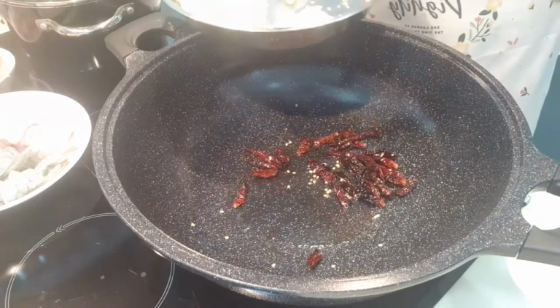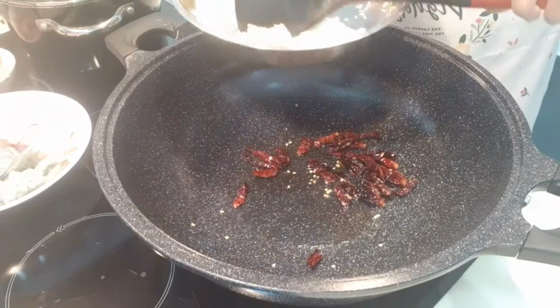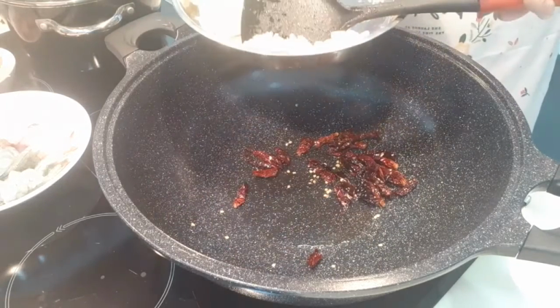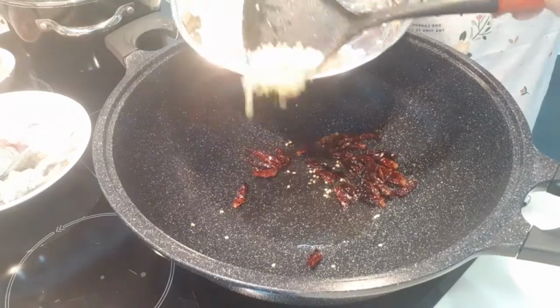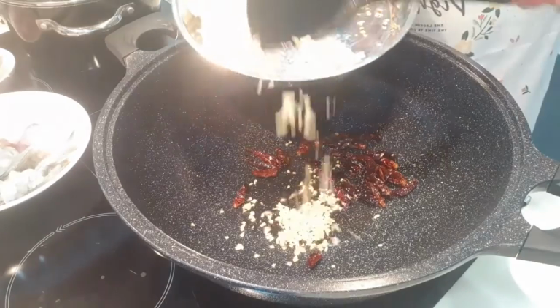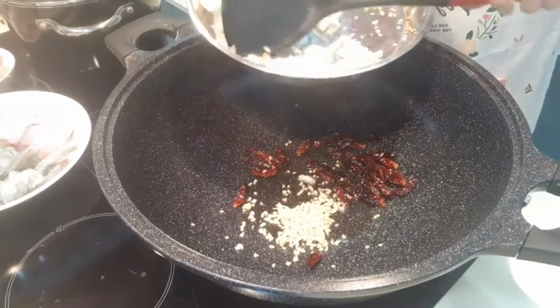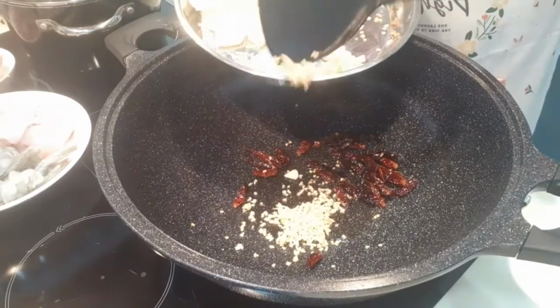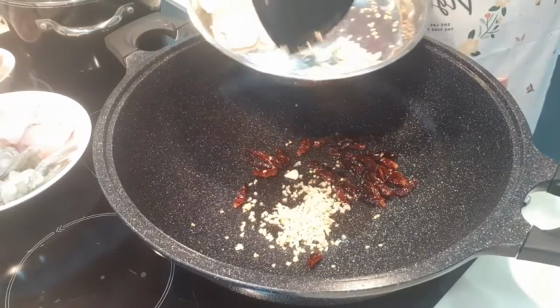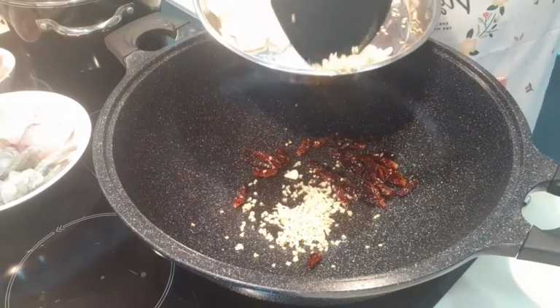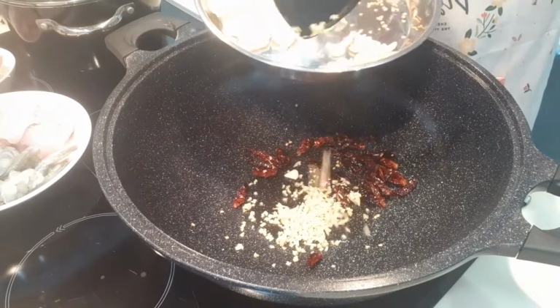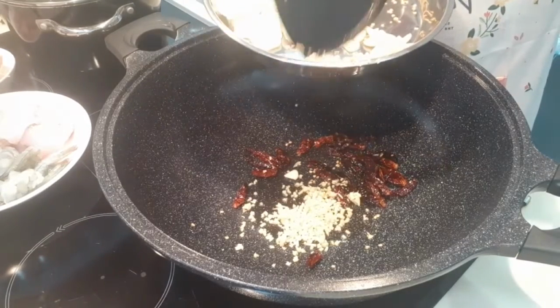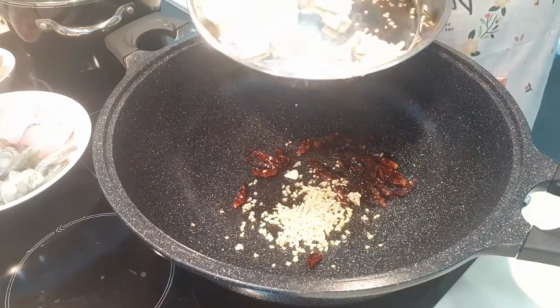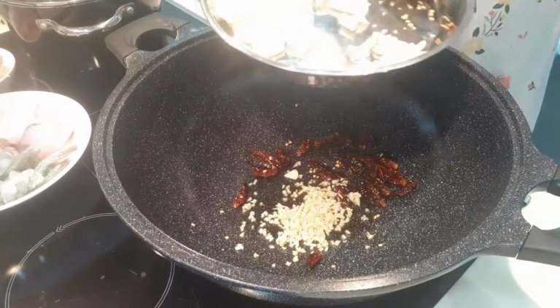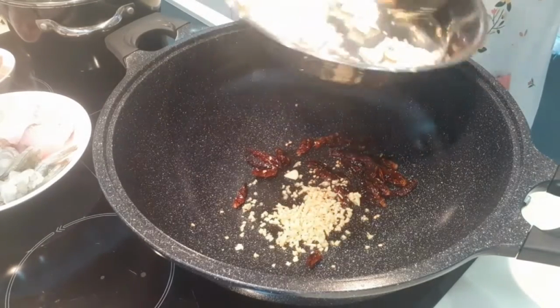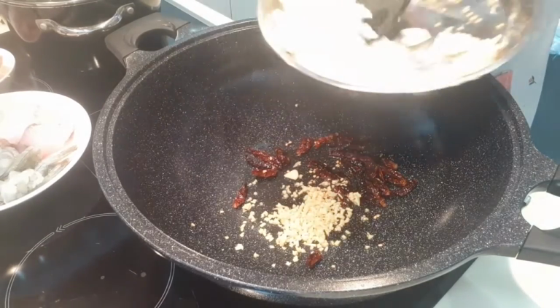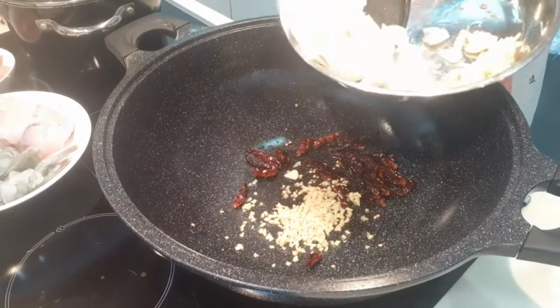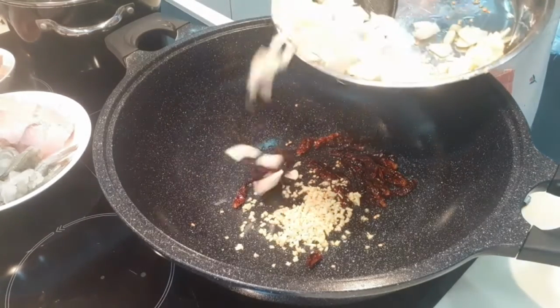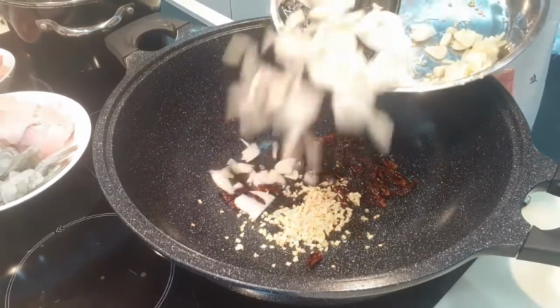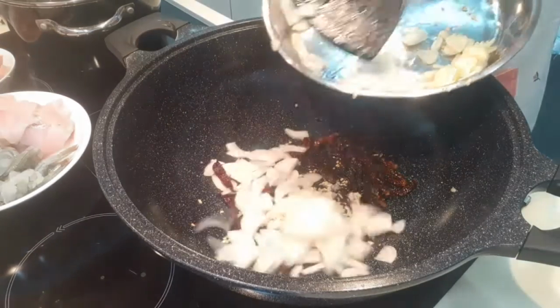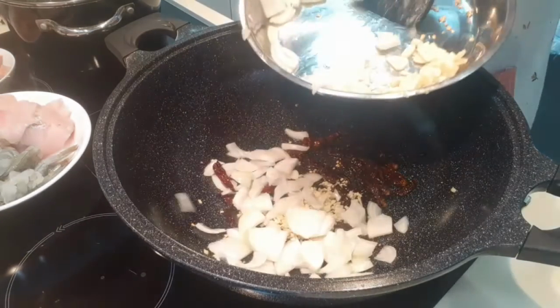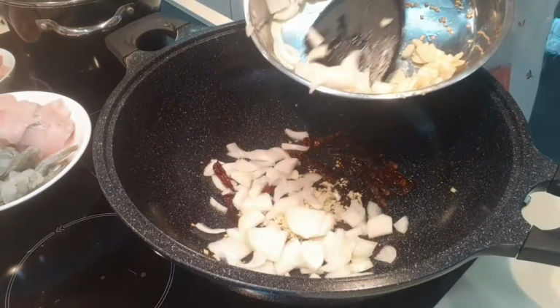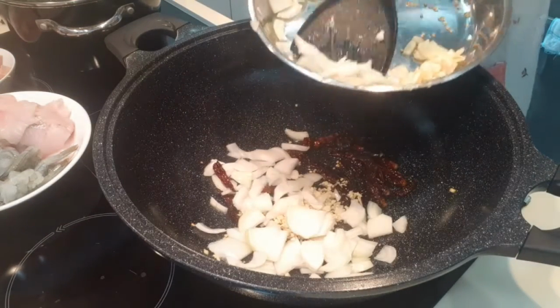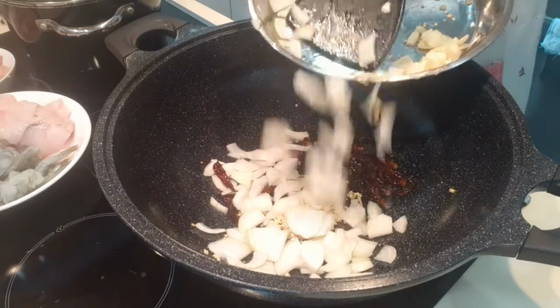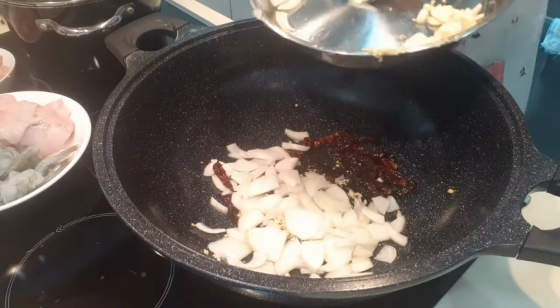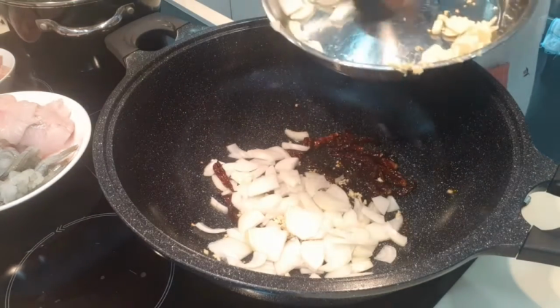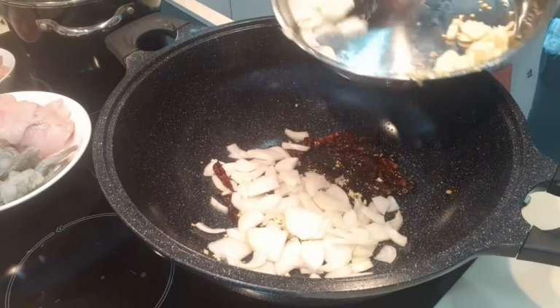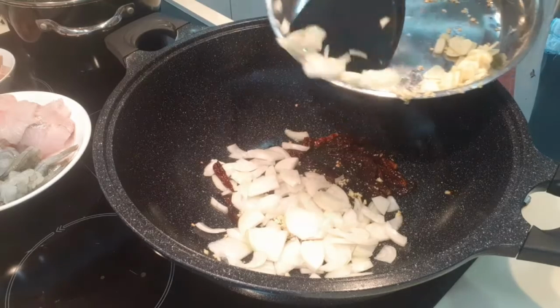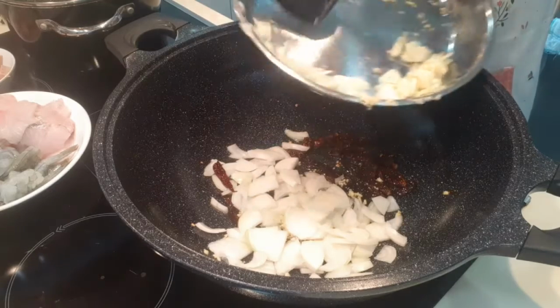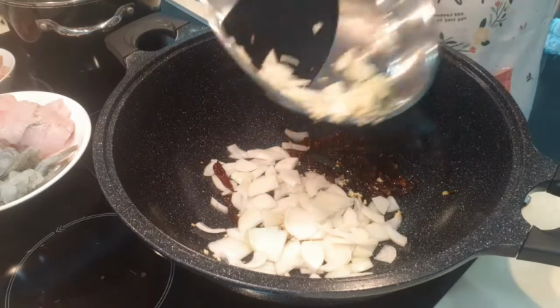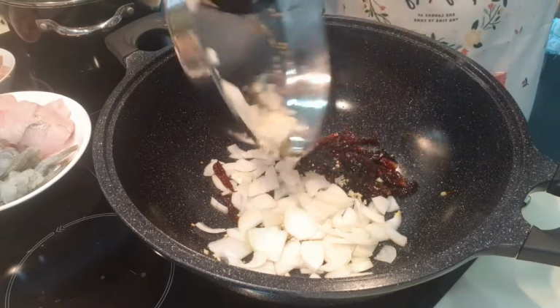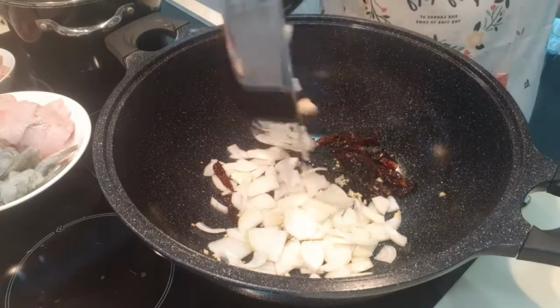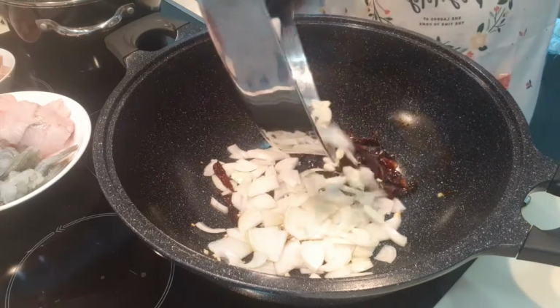Now we add in our ginger, and onion, and garlic. Believe me, it's very very spicy!